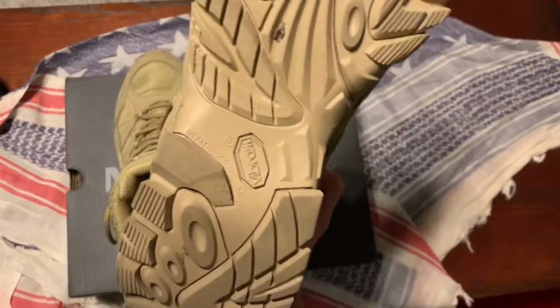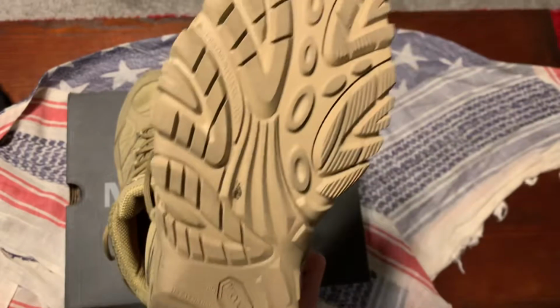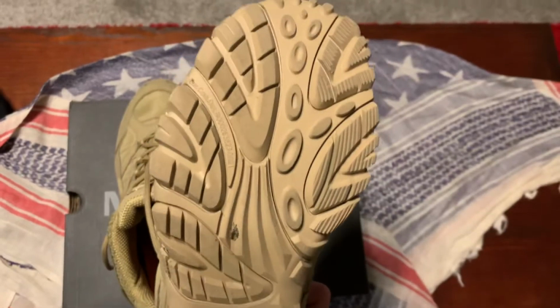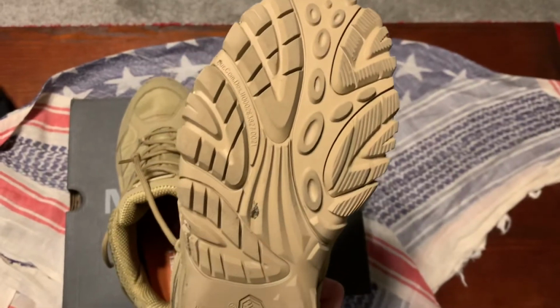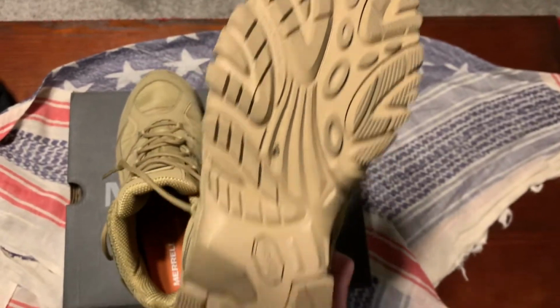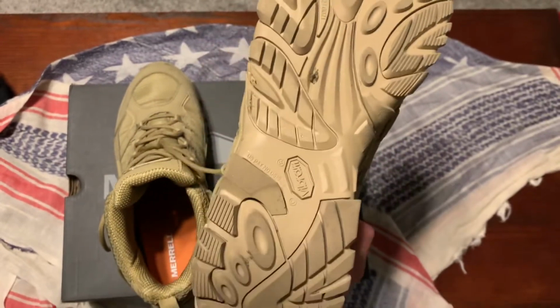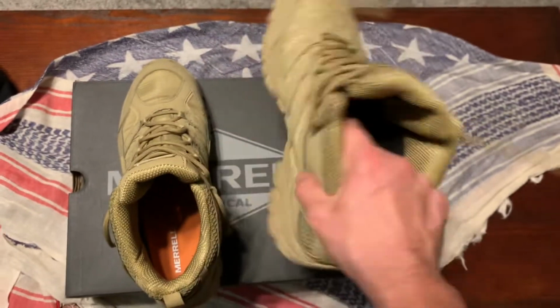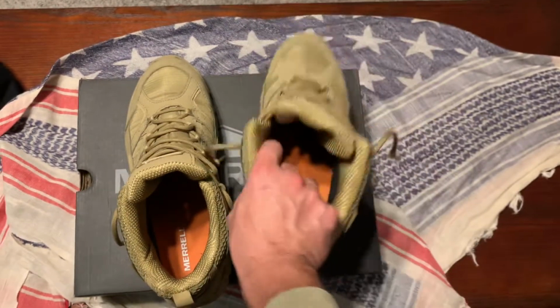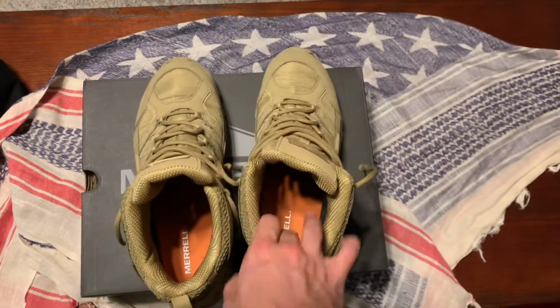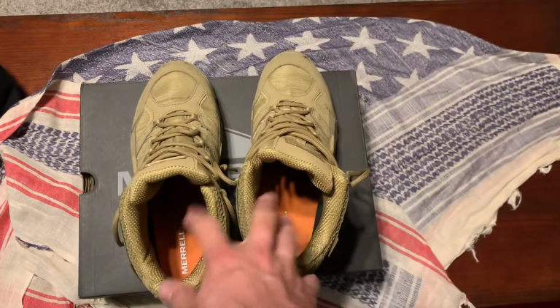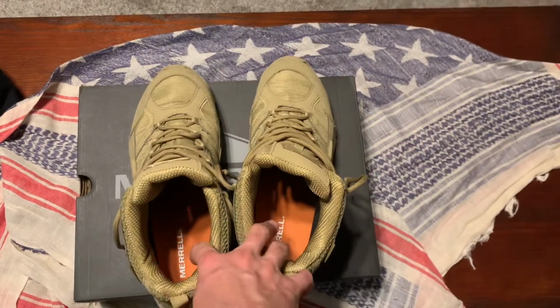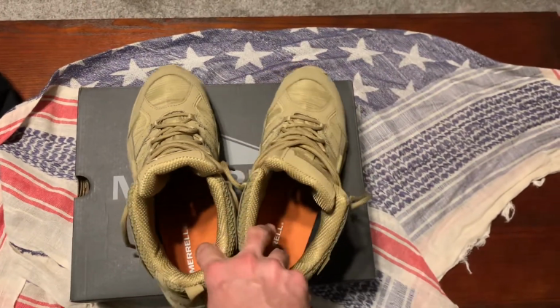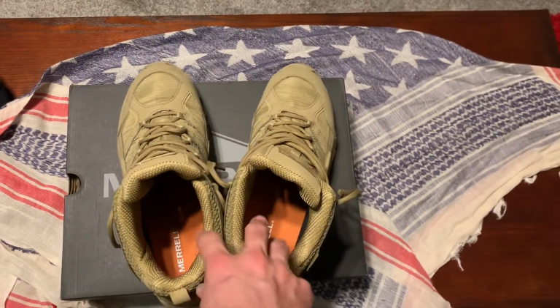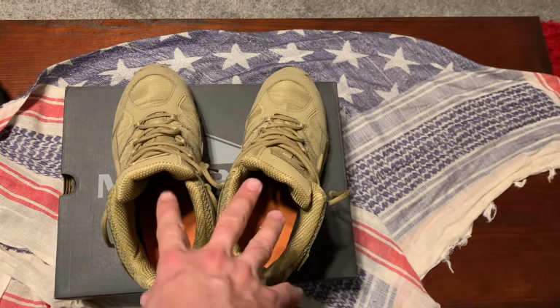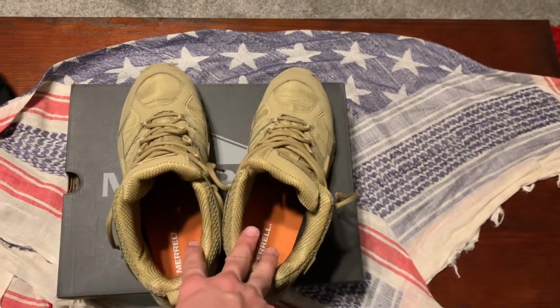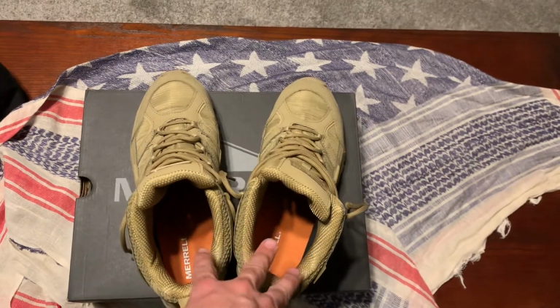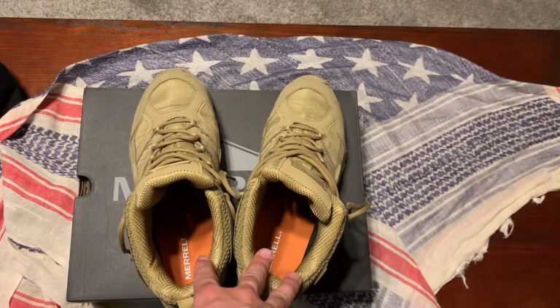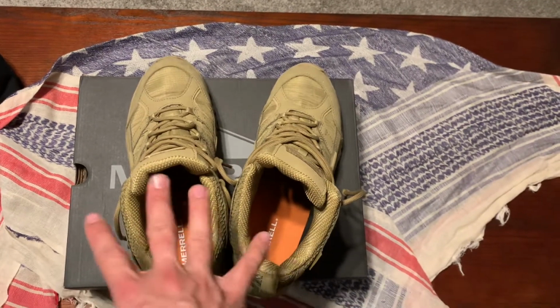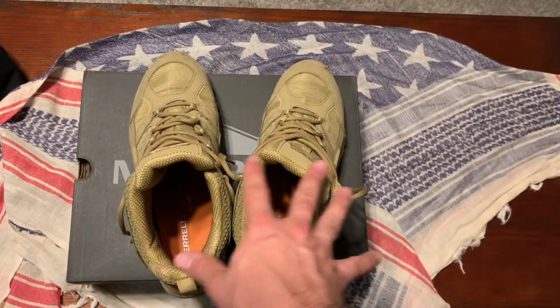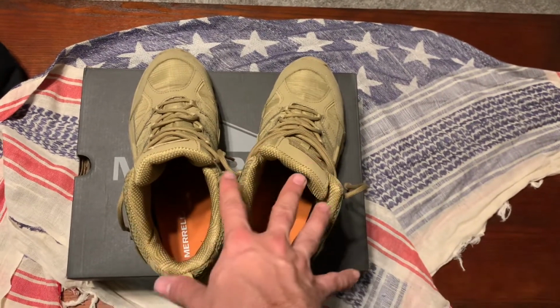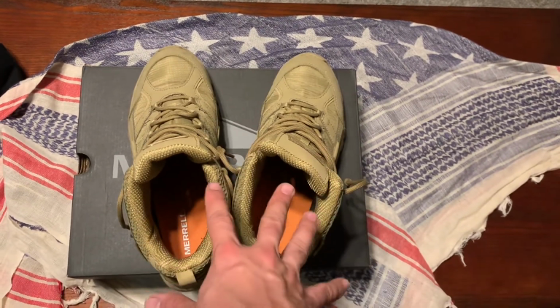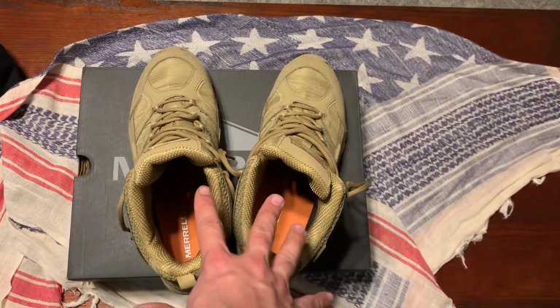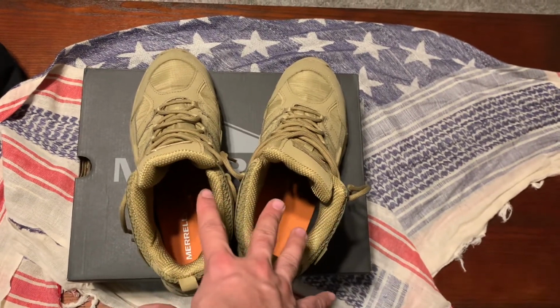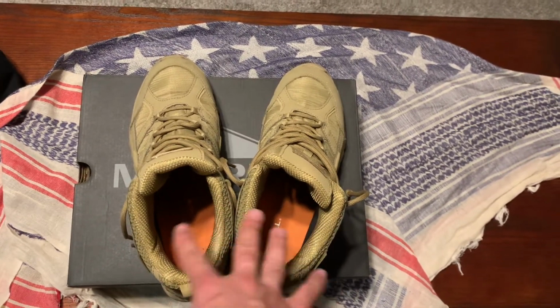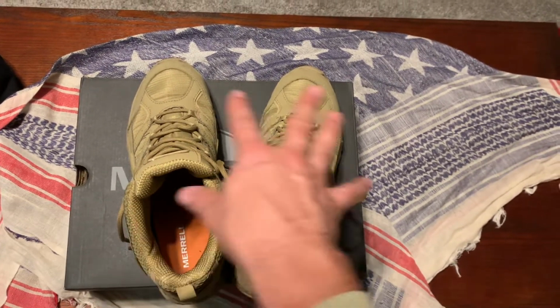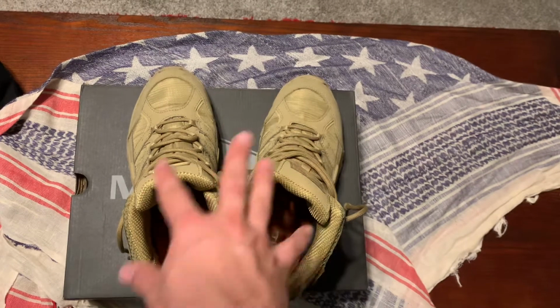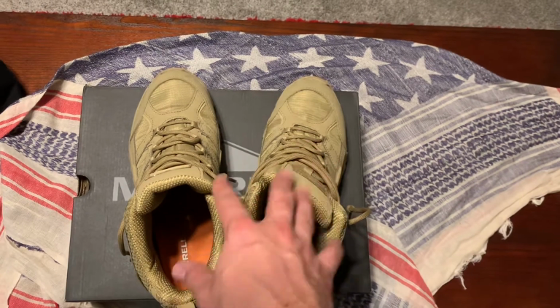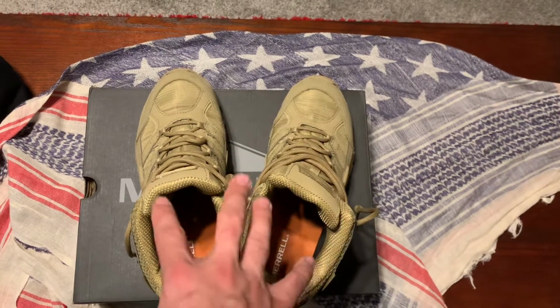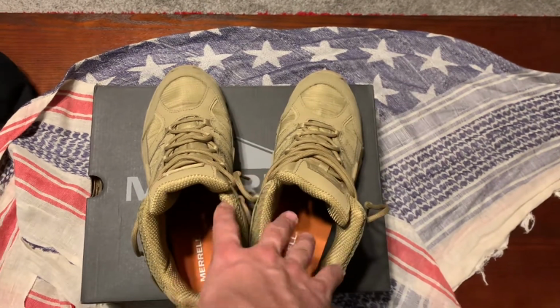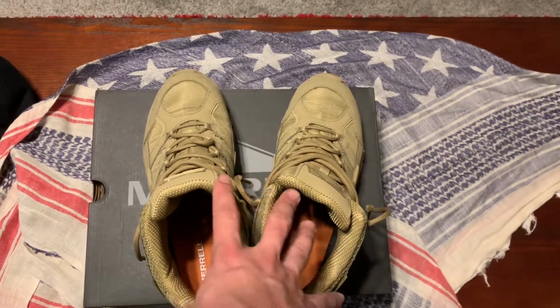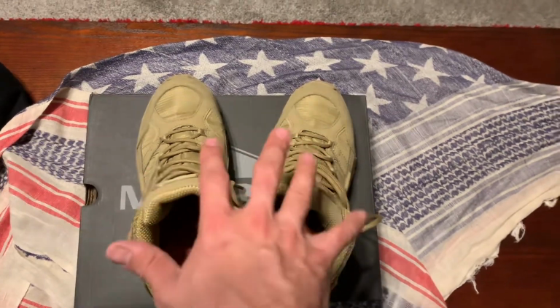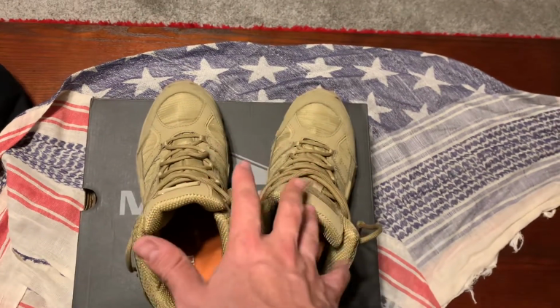Vibram sole, by the way — grippy, good stuff. If you've ever tried on or worn the normal hiking MOABs, it's basically the same kind of thing — a few differences, but the fit and feel is very similar.